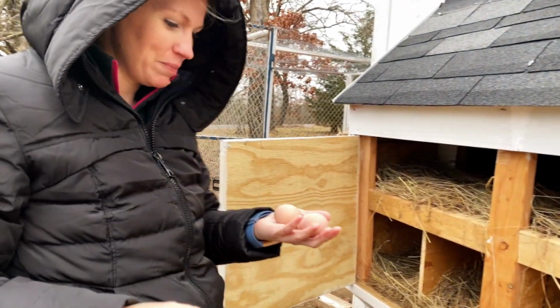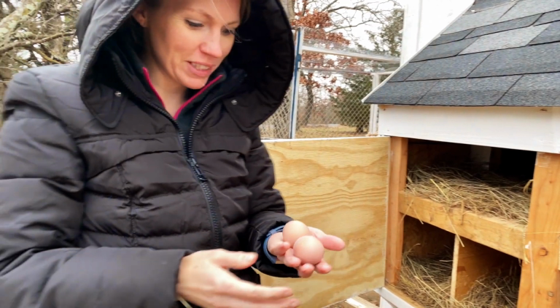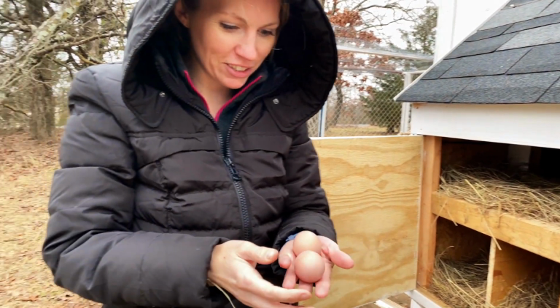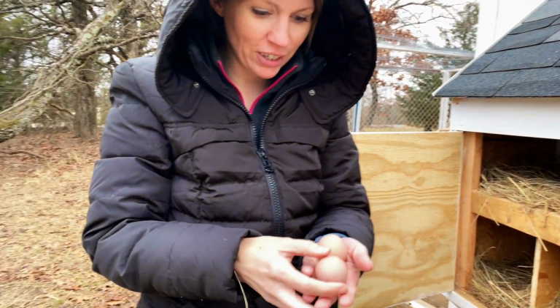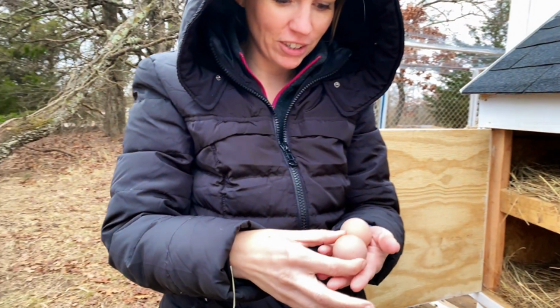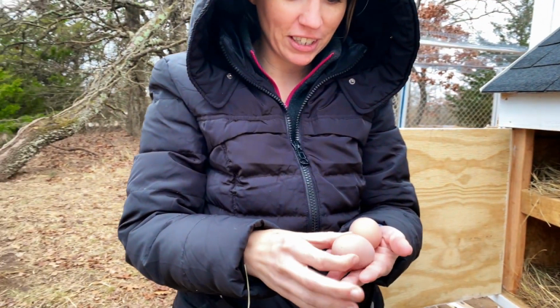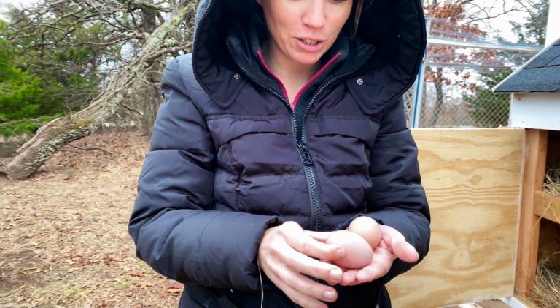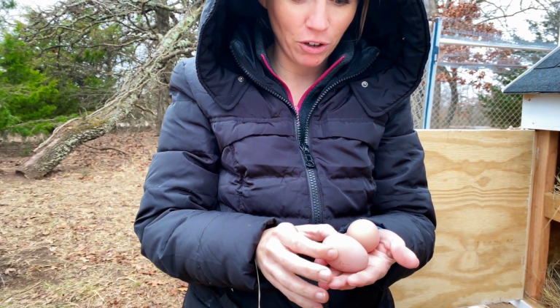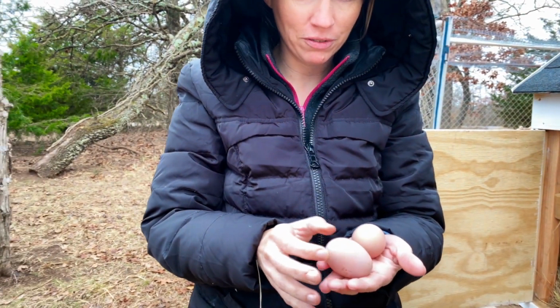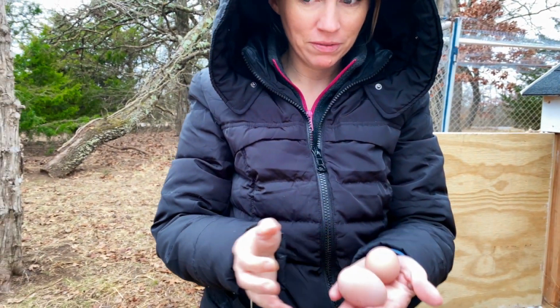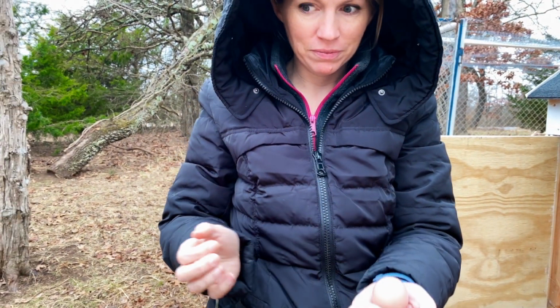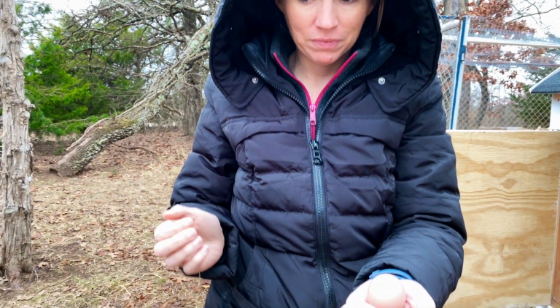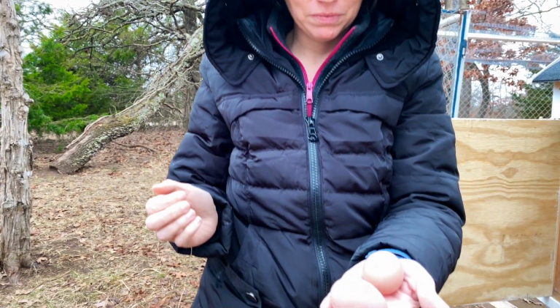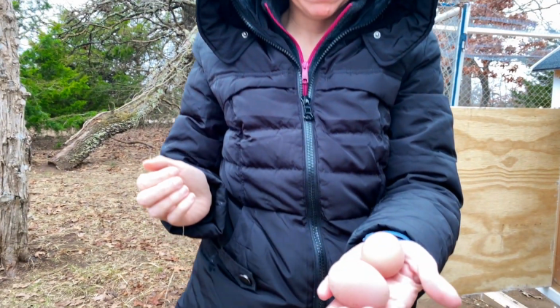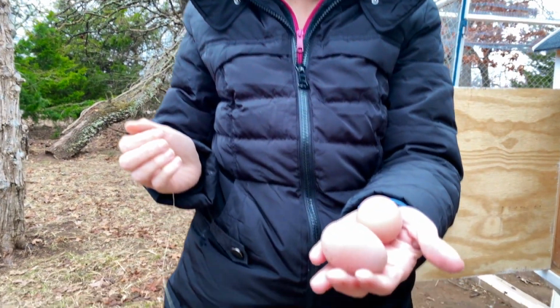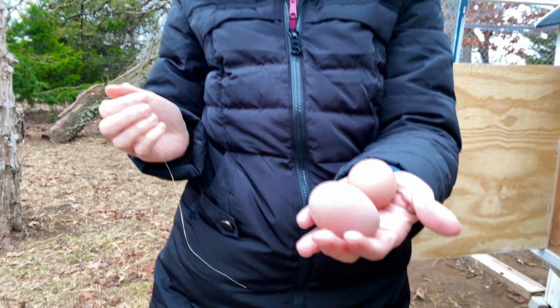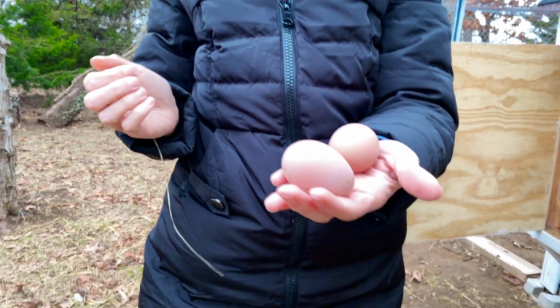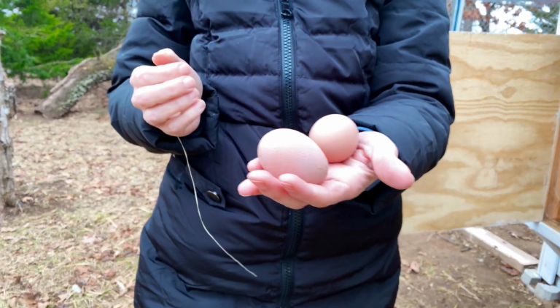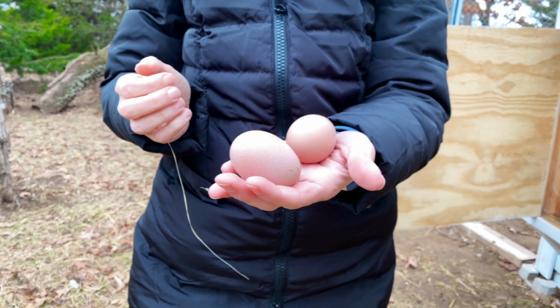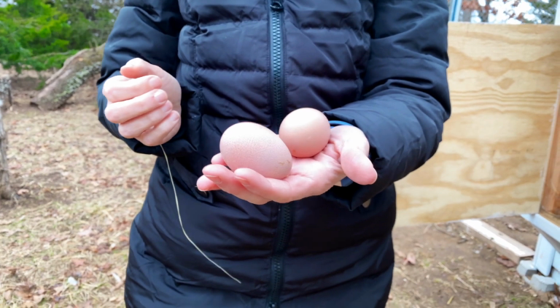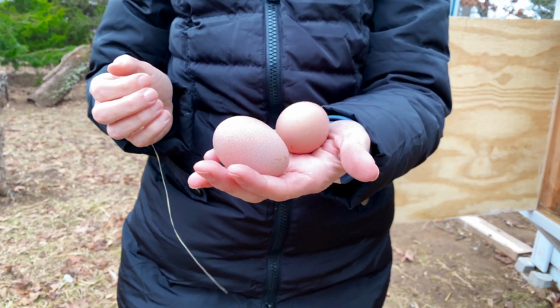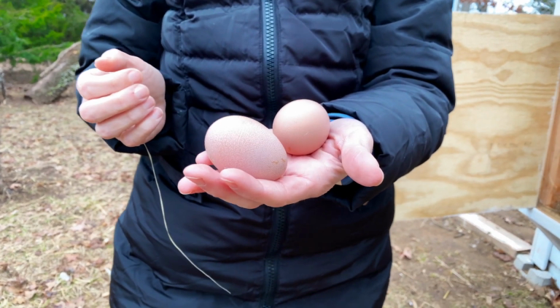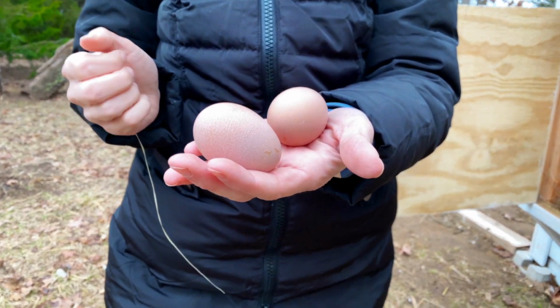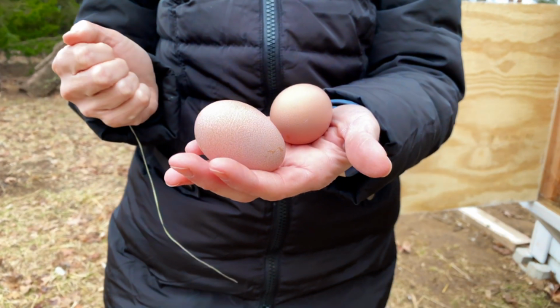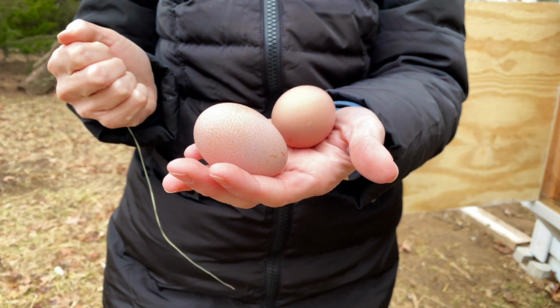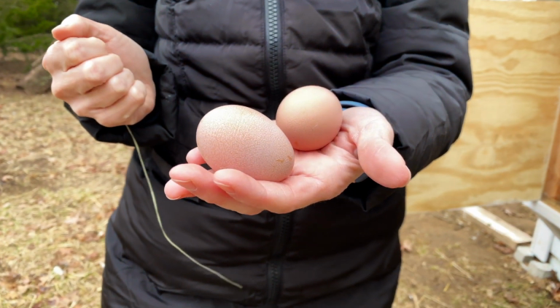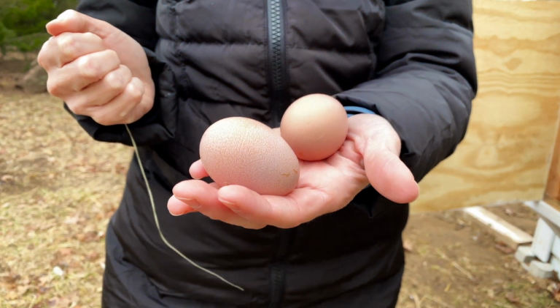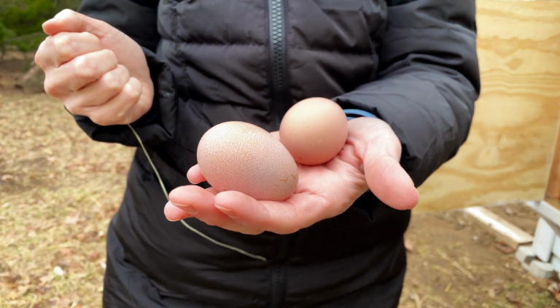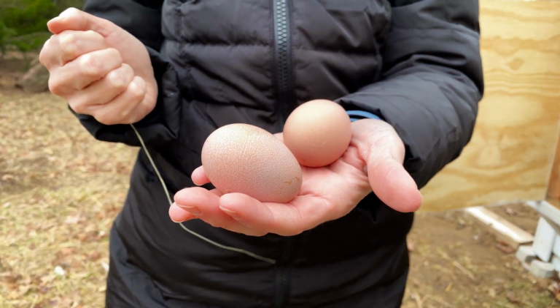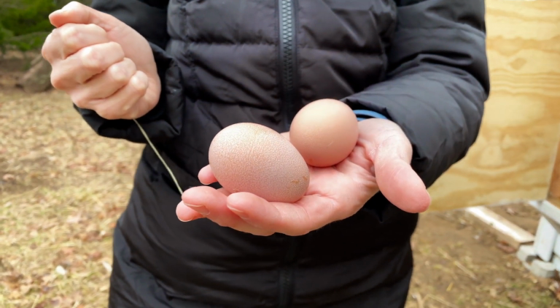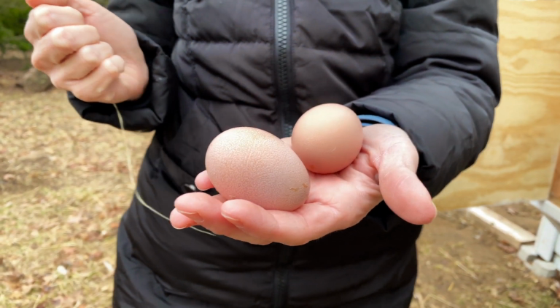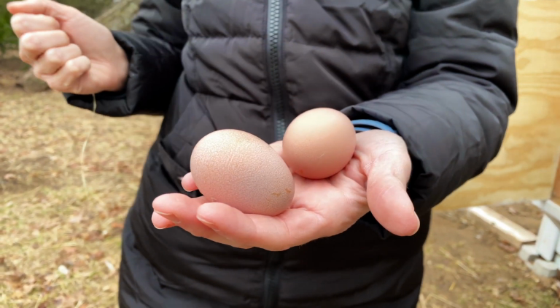So there's our very first — they're kind of small. Our very first fresh farm-fresh eggs.